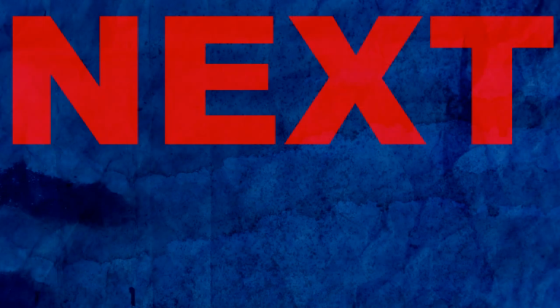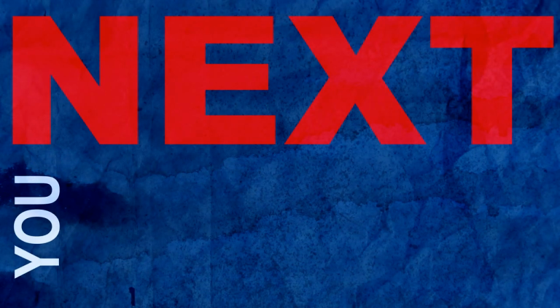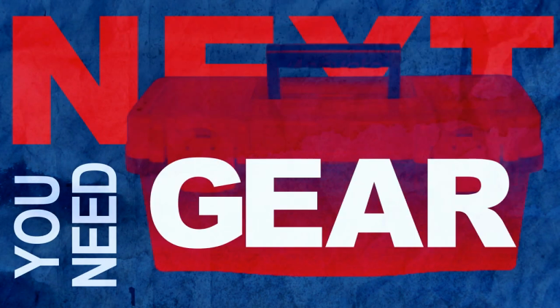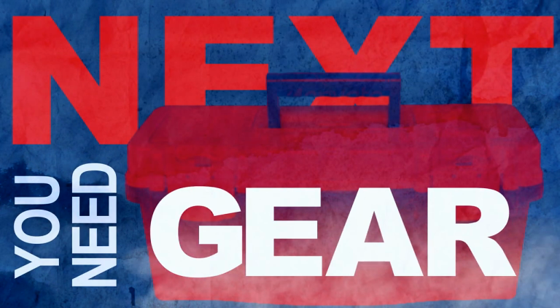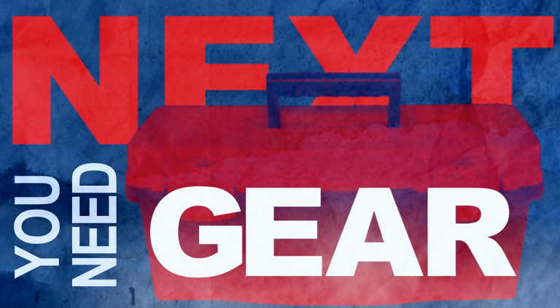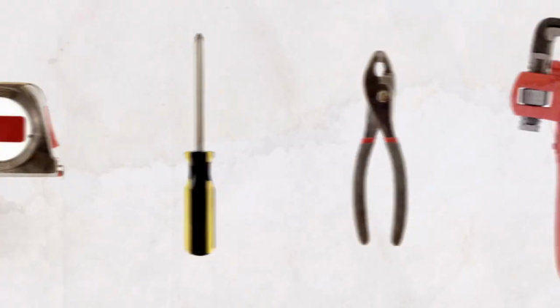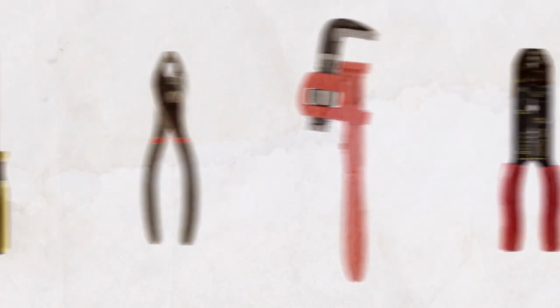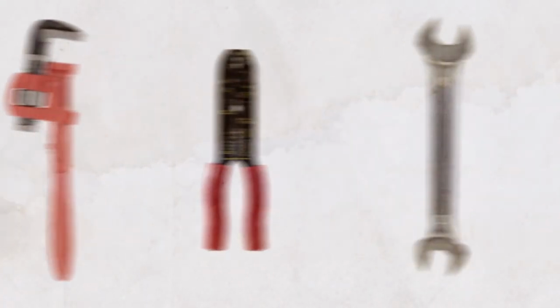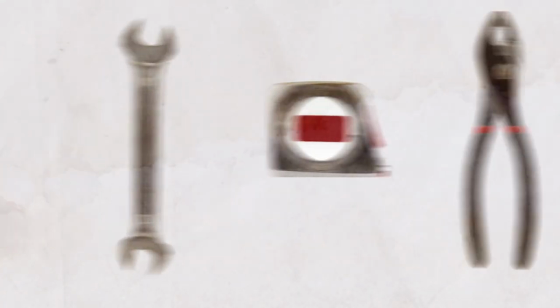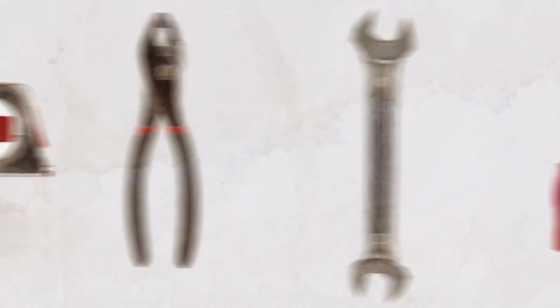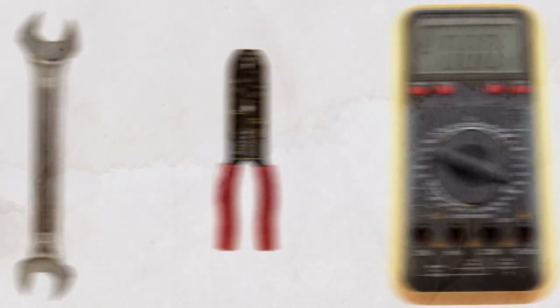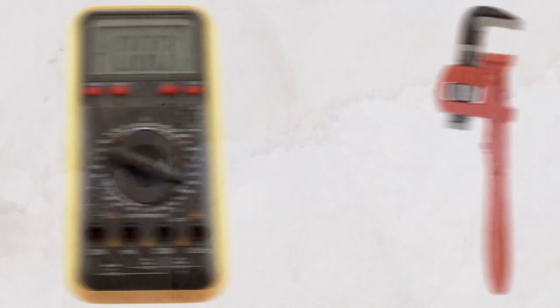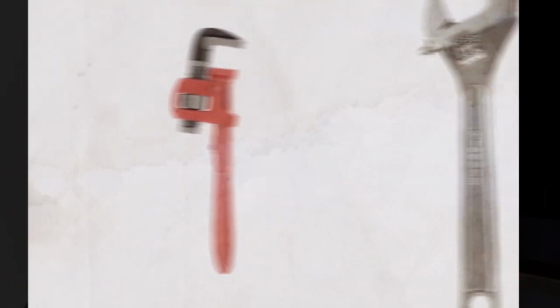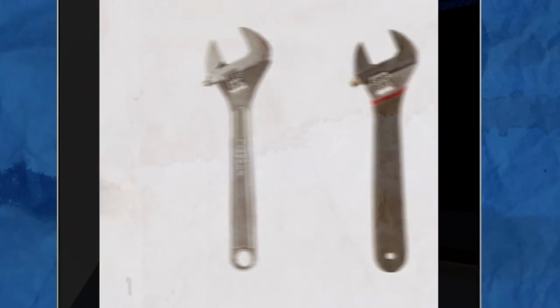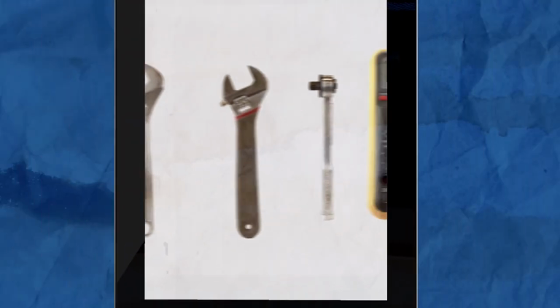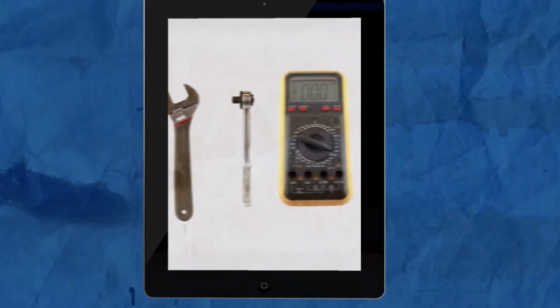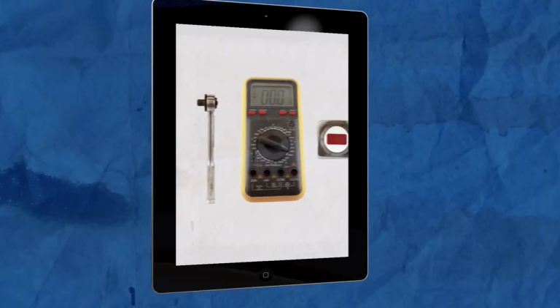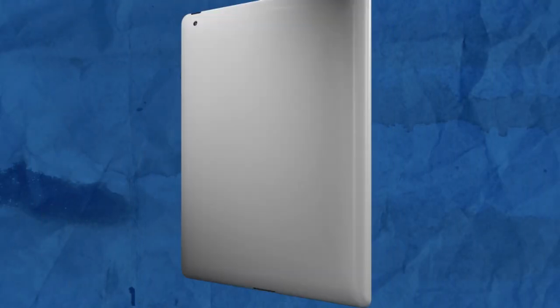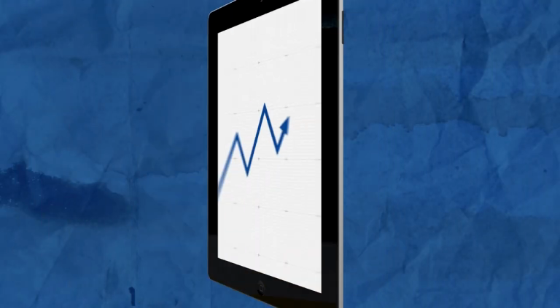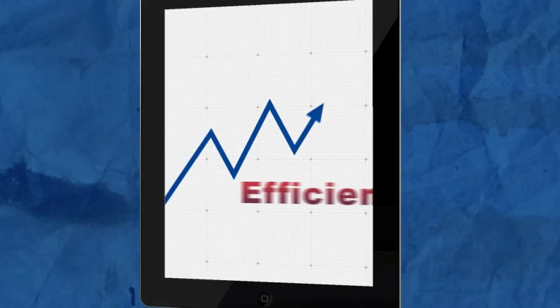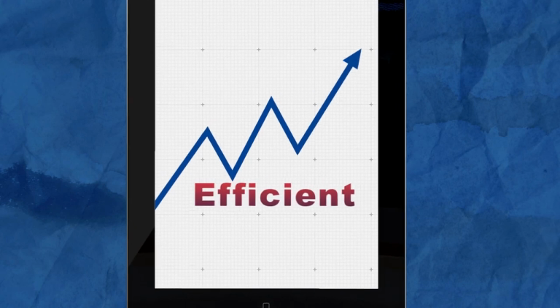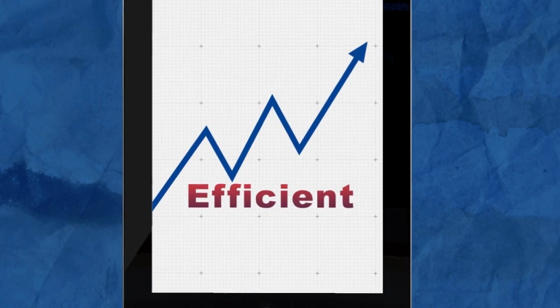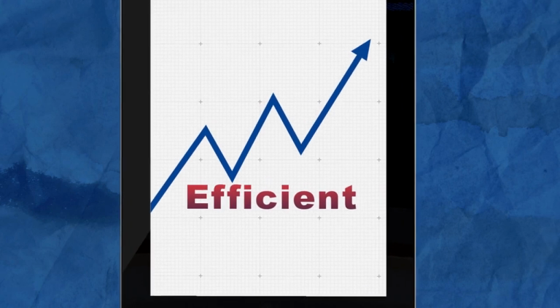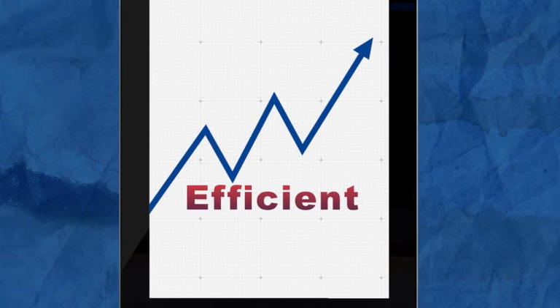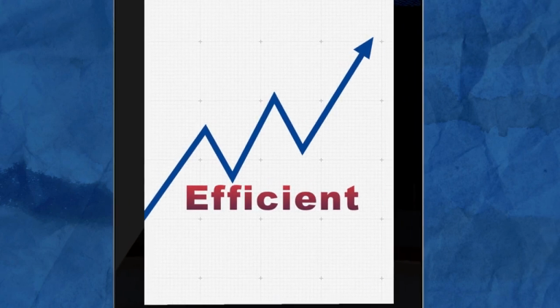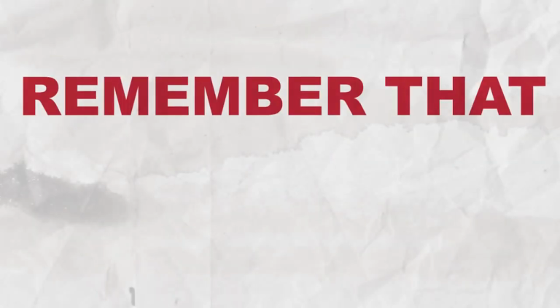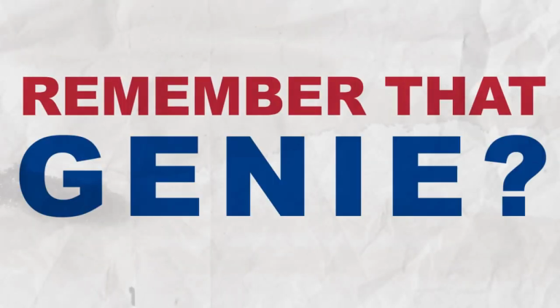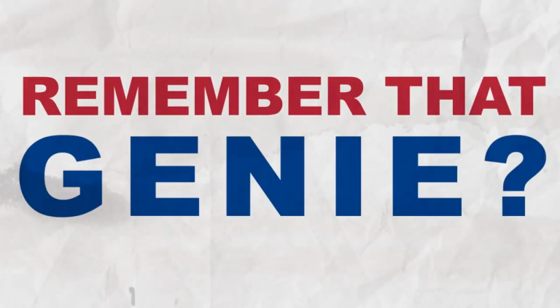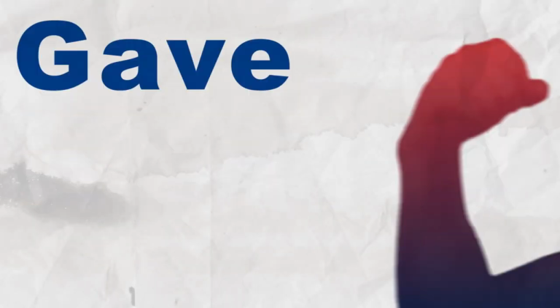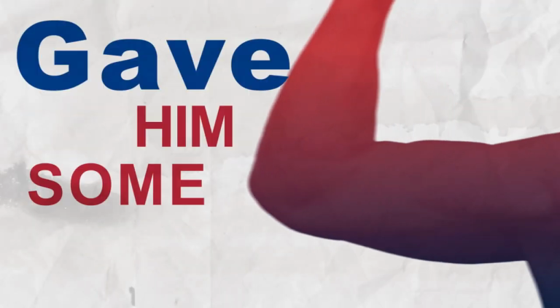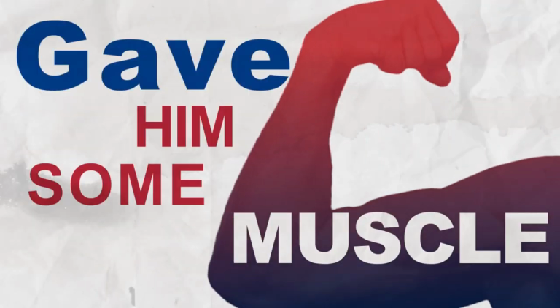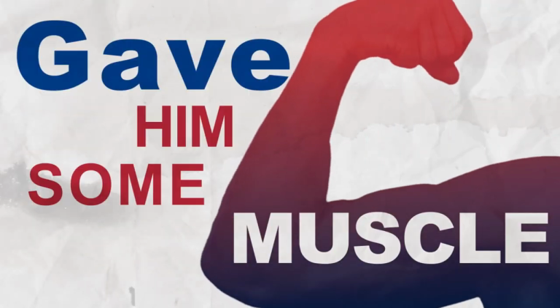Next, you need gear. We outfit our technicians with the latest the industry has to offer. We're talking quality tools and electronic devices to make you more efficient. Remember that genie? Well, we just gave him some muscle.